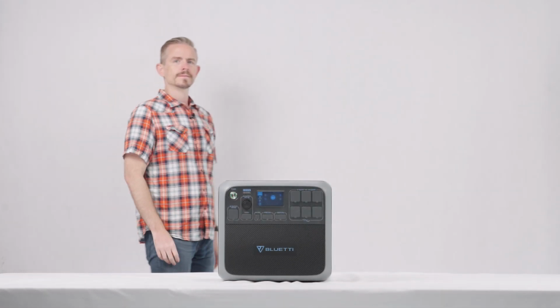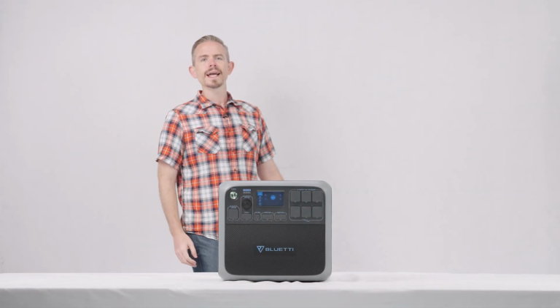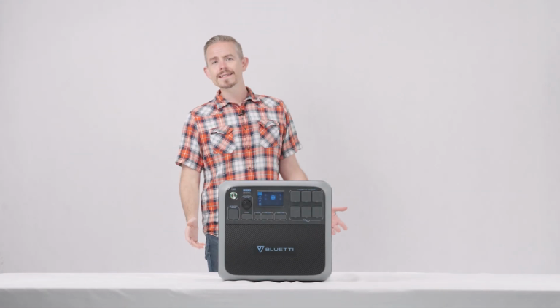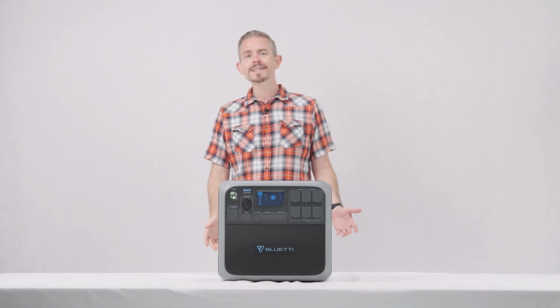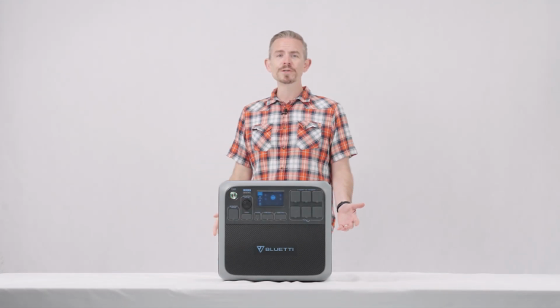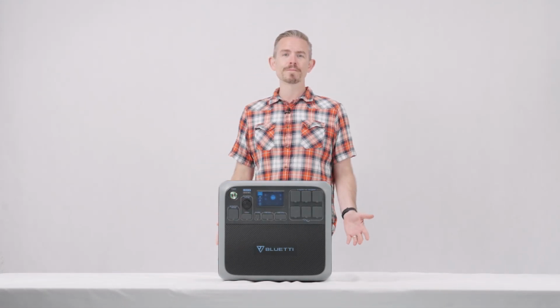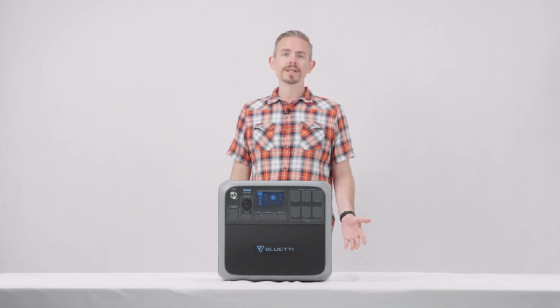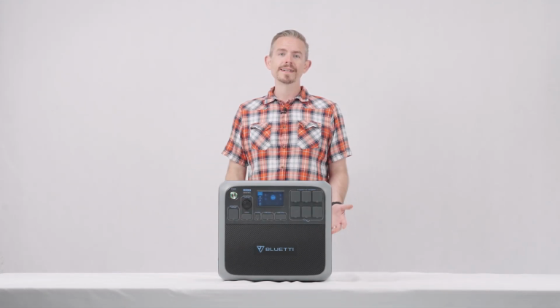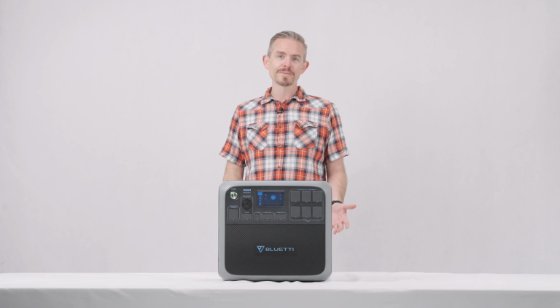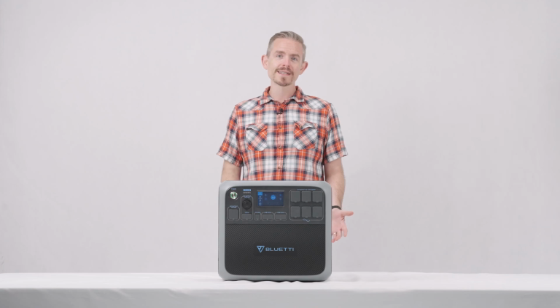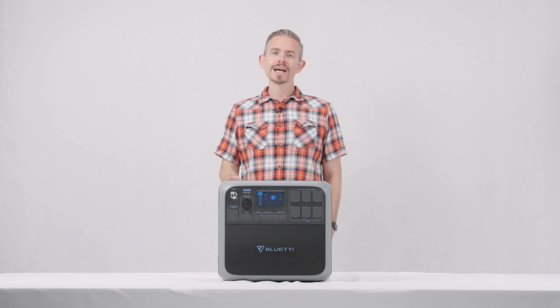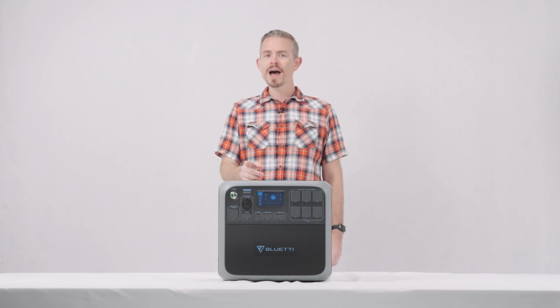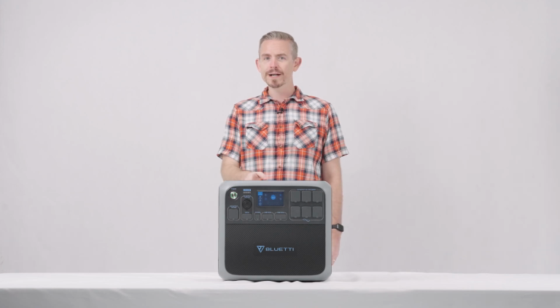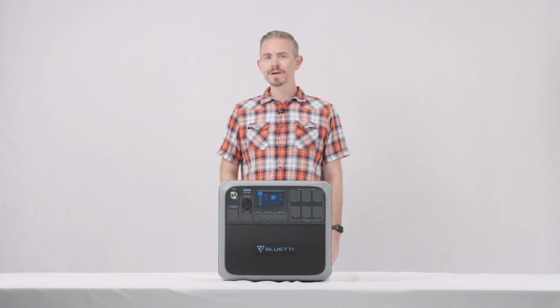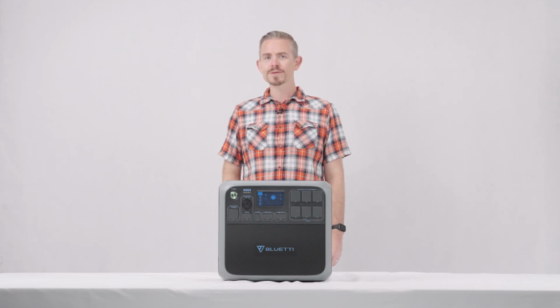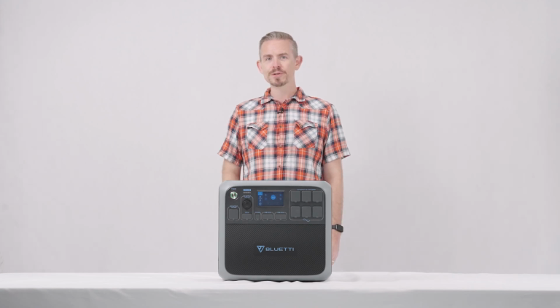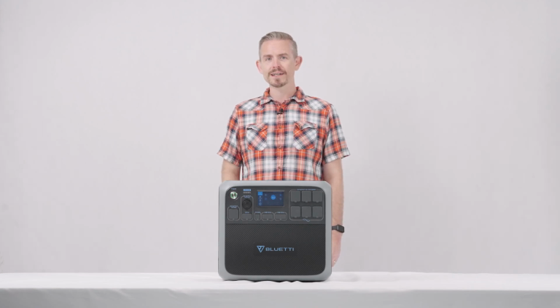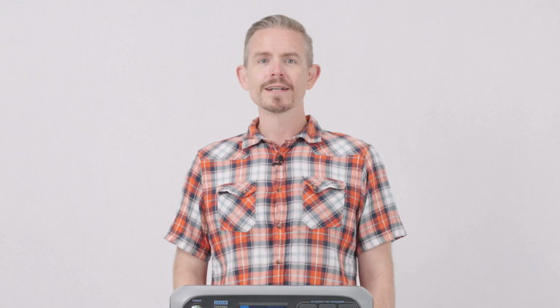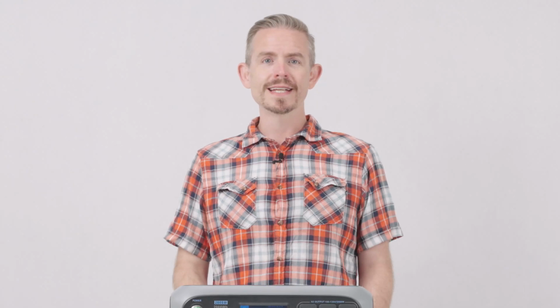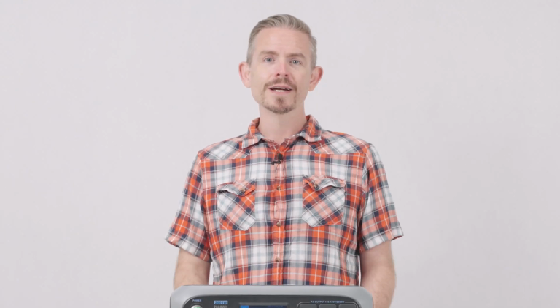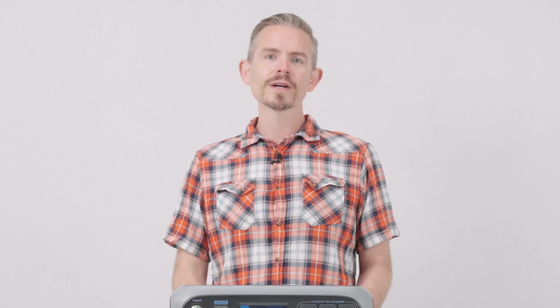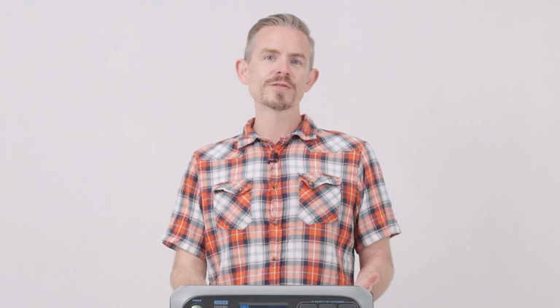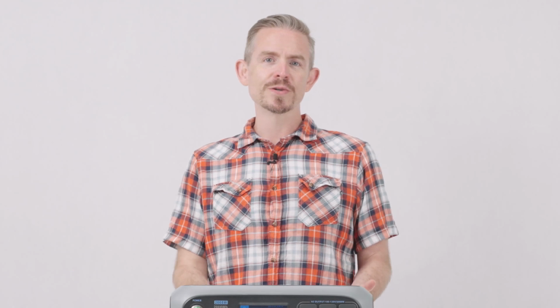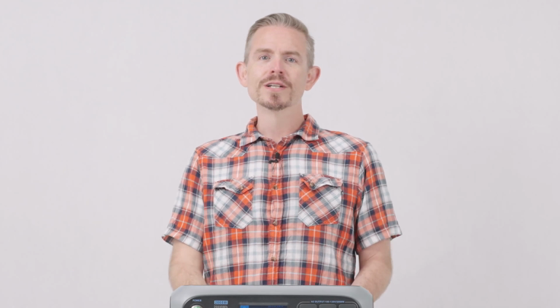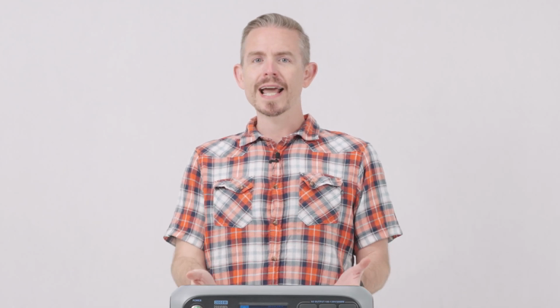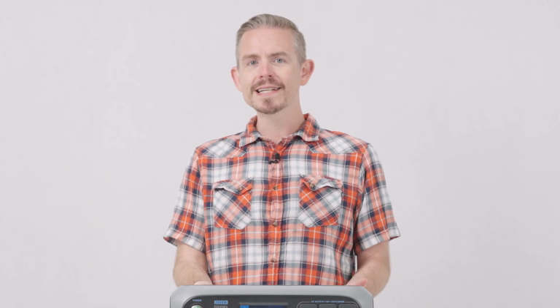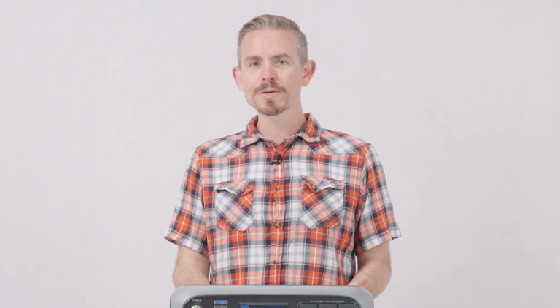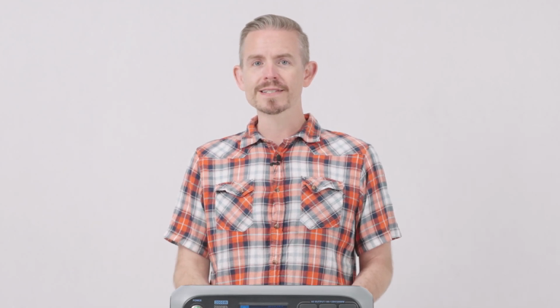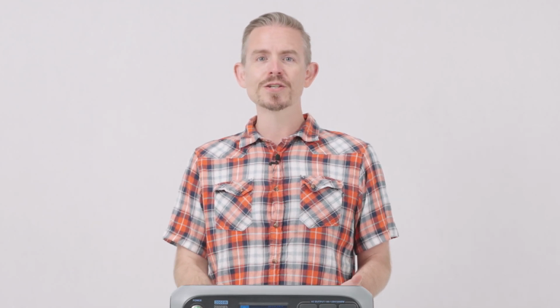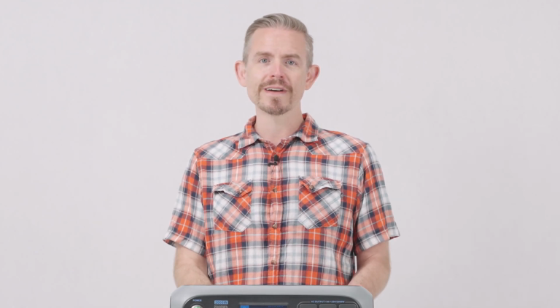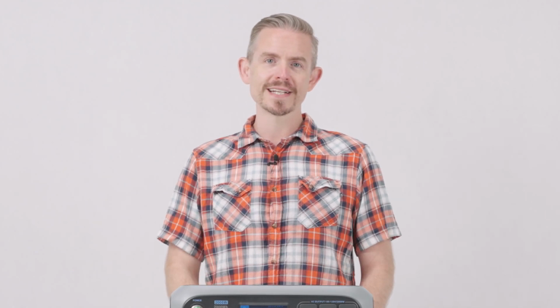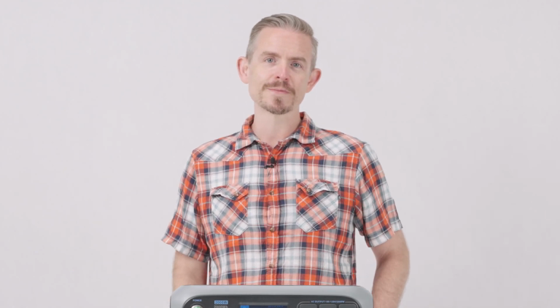Hey guys, this is Blue Tea Support, a knowledge base to help you have a better experience with Blue Tea. Today we're introducing you to the AC200P's intuitive LCD display.